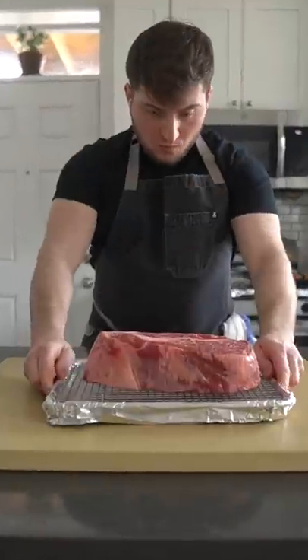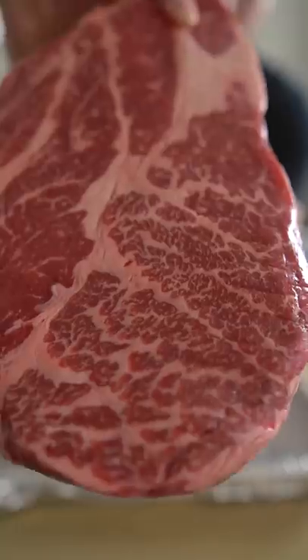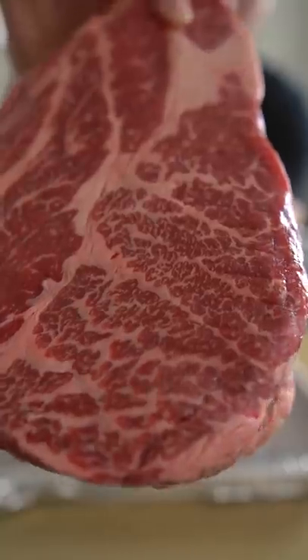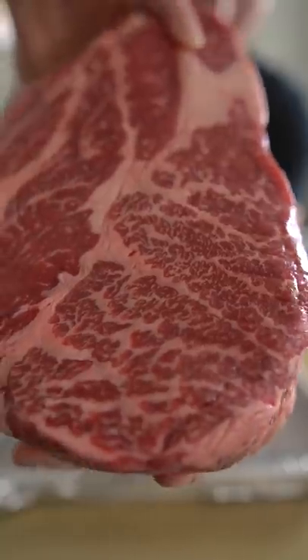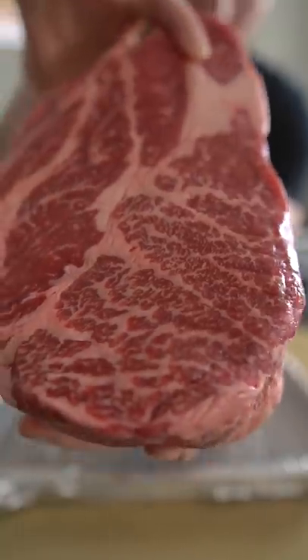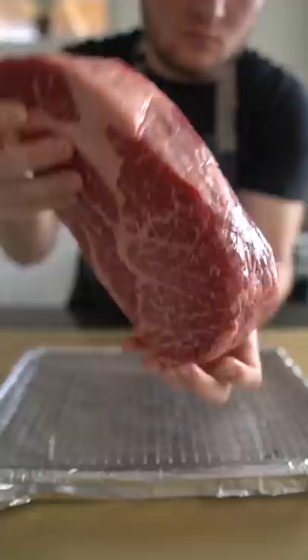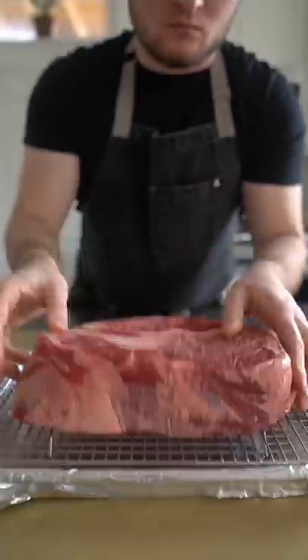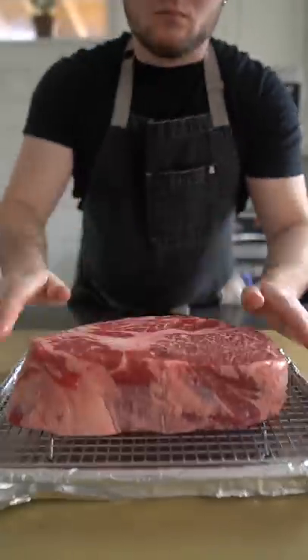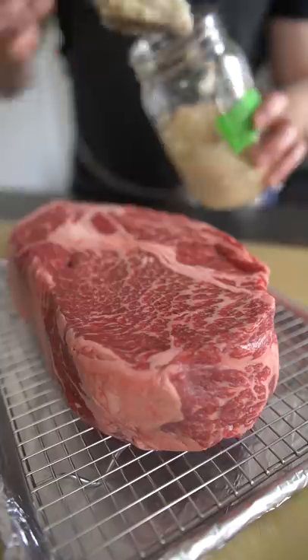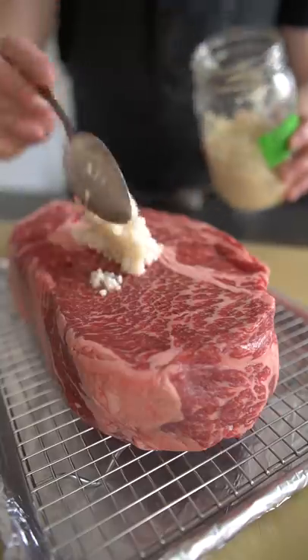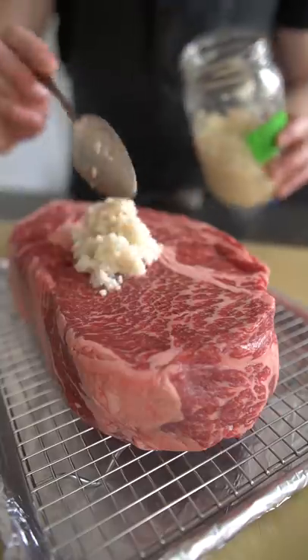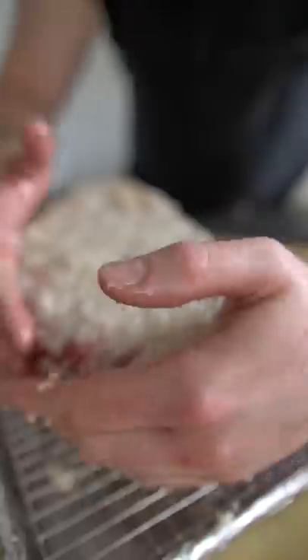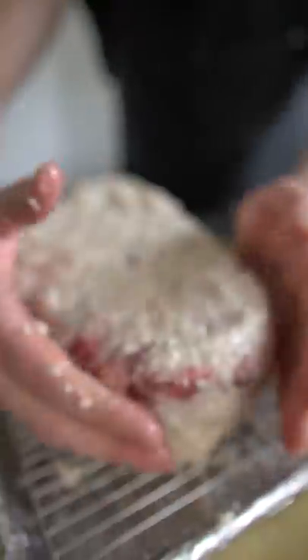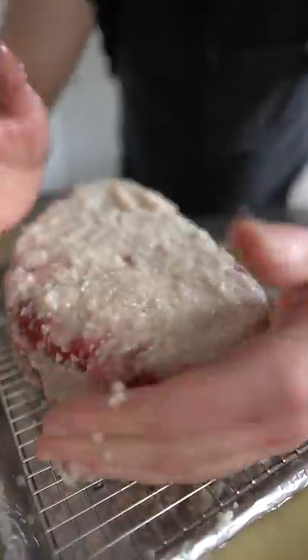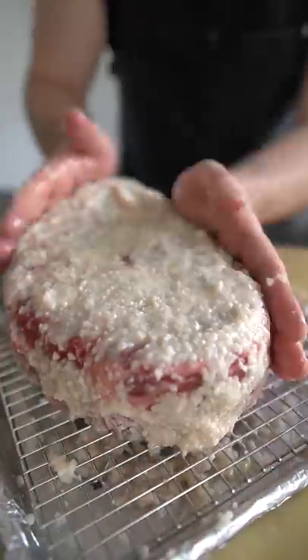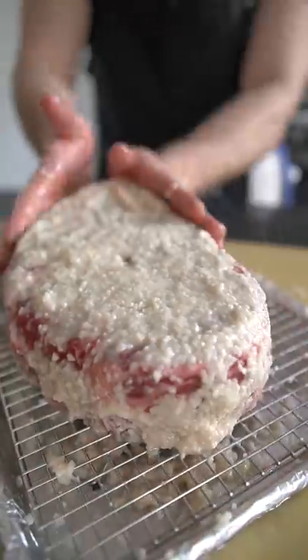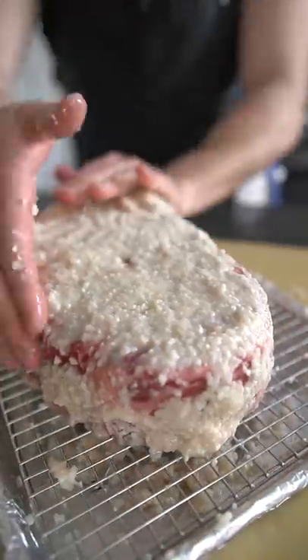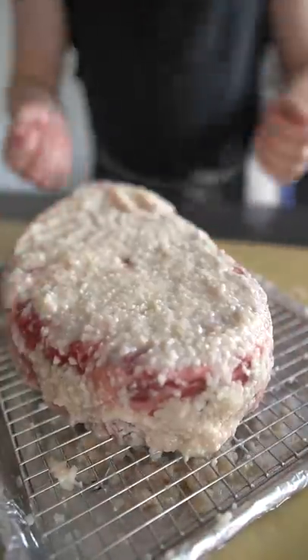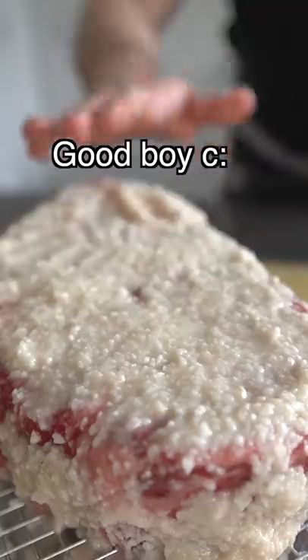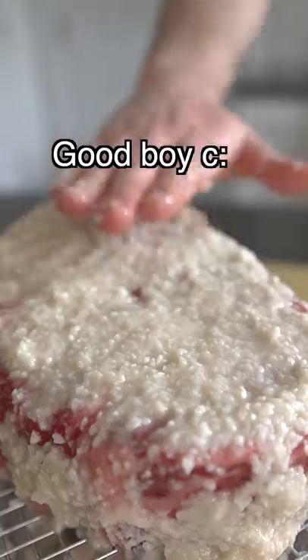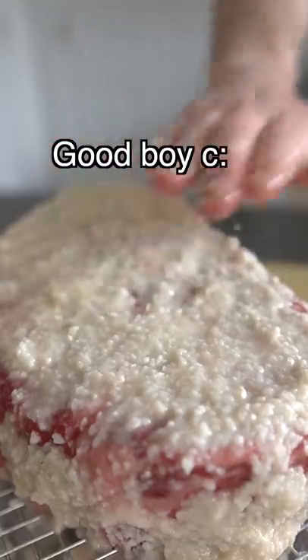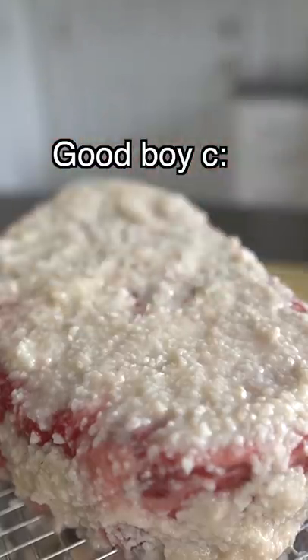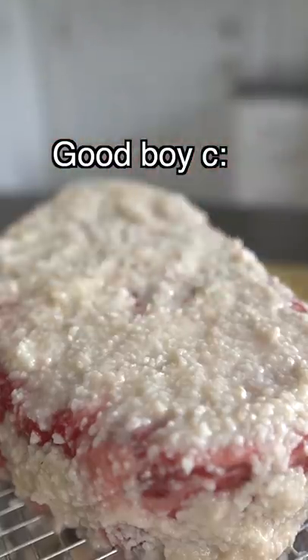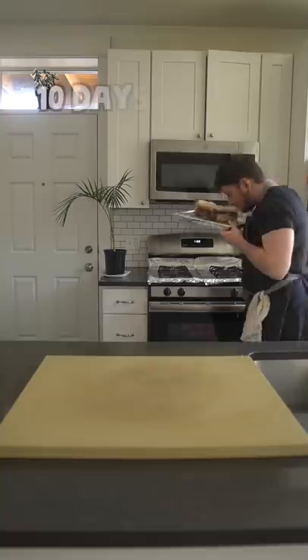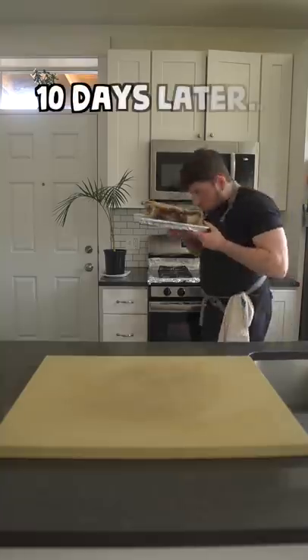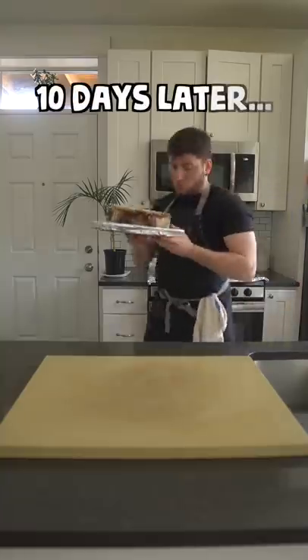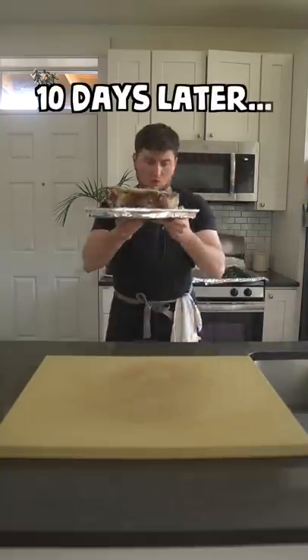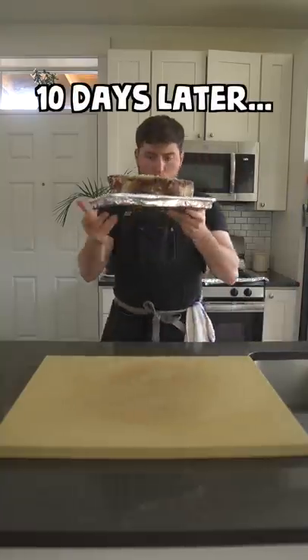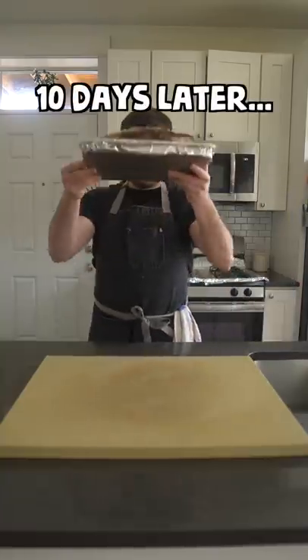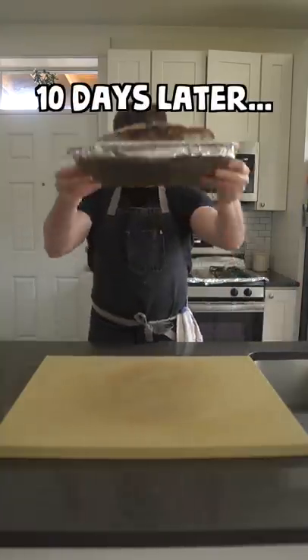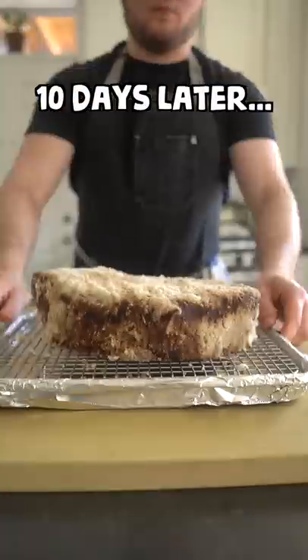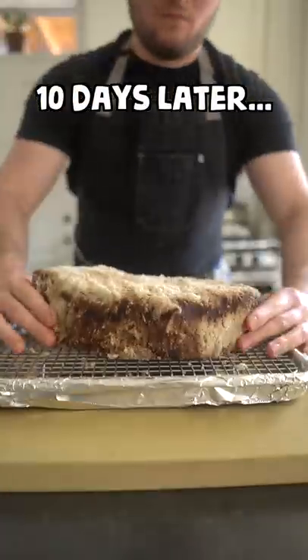I'm gonna use the shio koji to rub down this budget-friendly, oh-so-delicious beef chuck roast, then let it dry-age in my fridge for a while until it's mostly dried out.